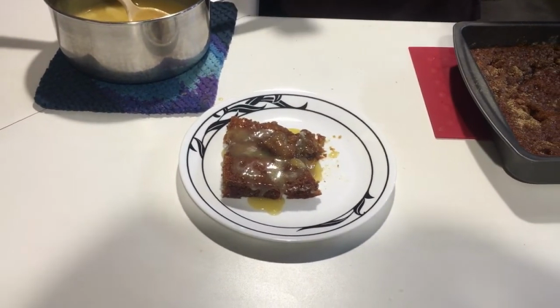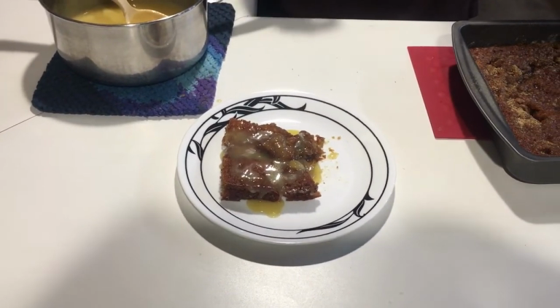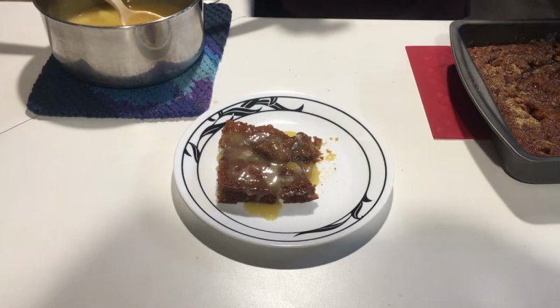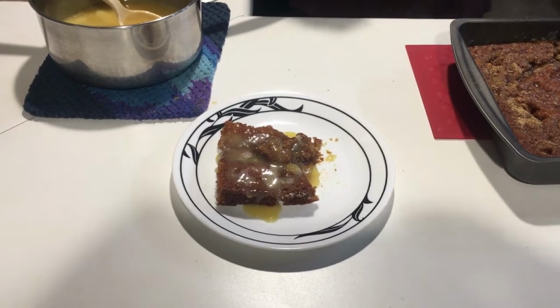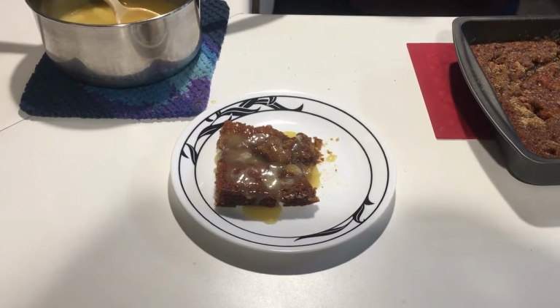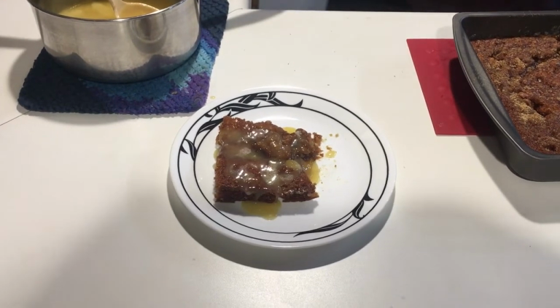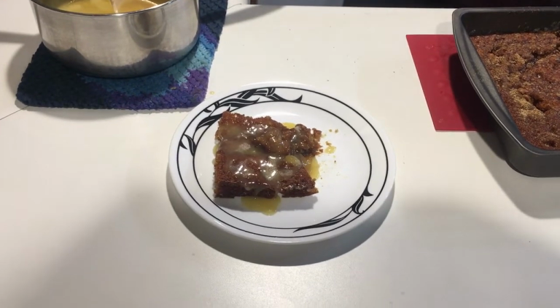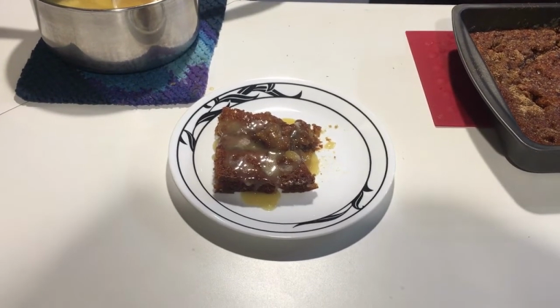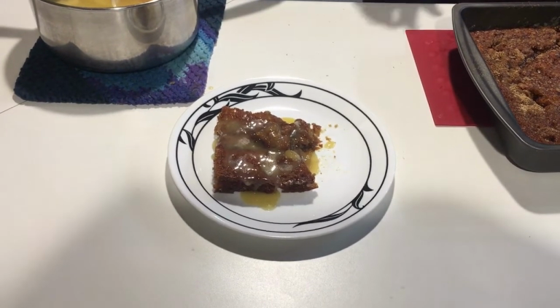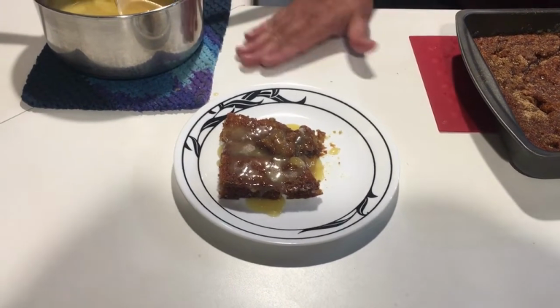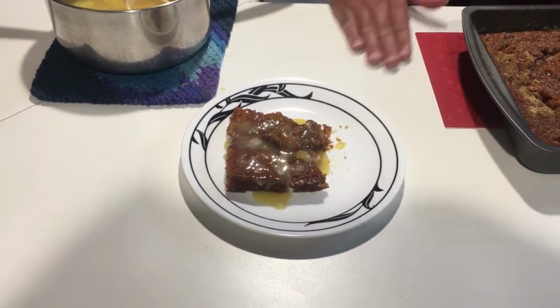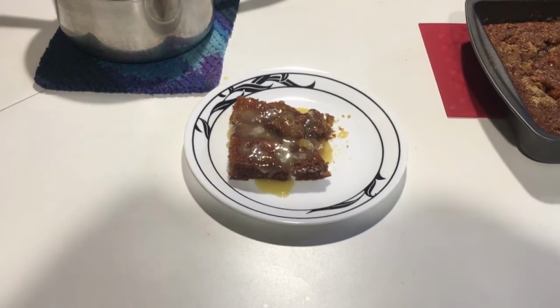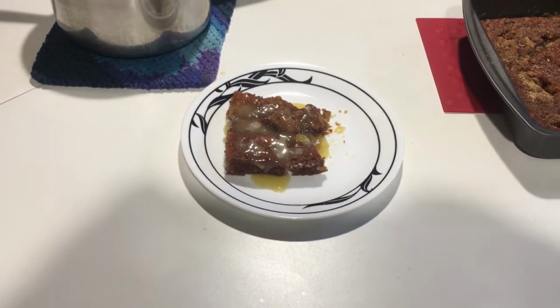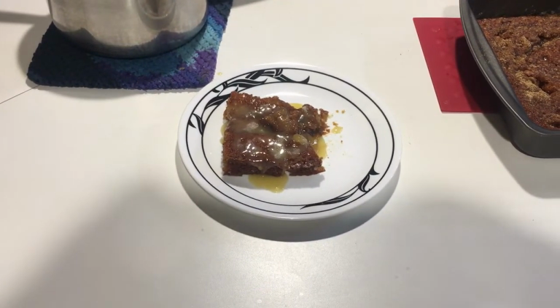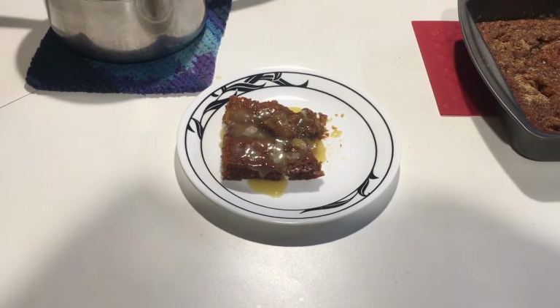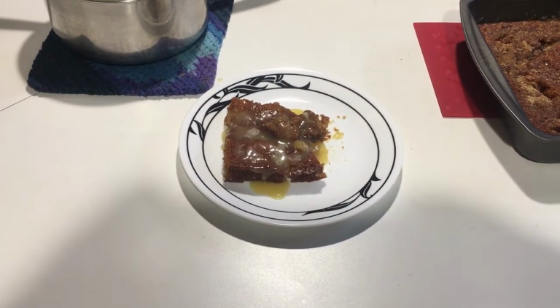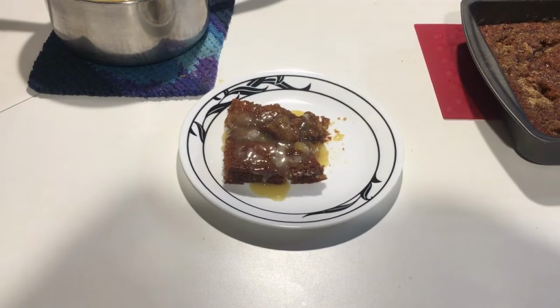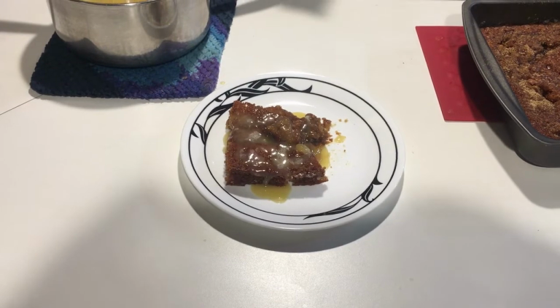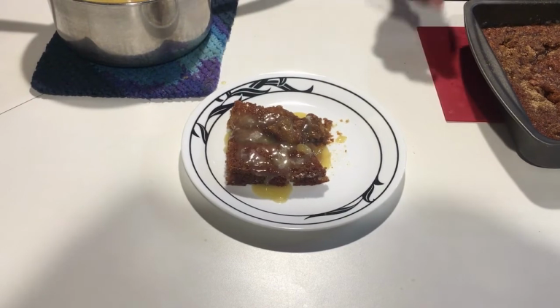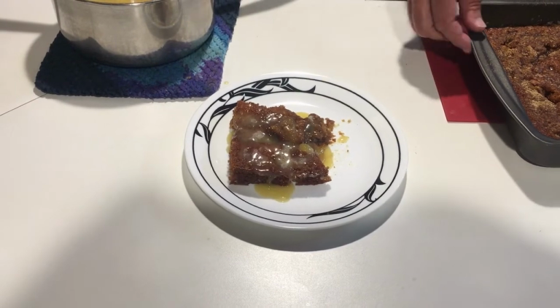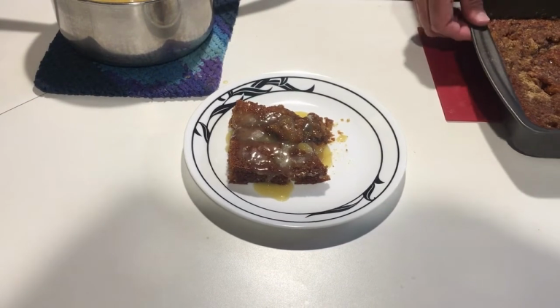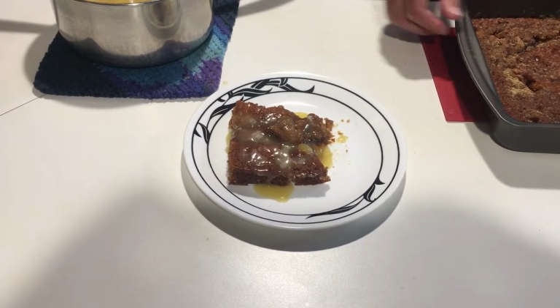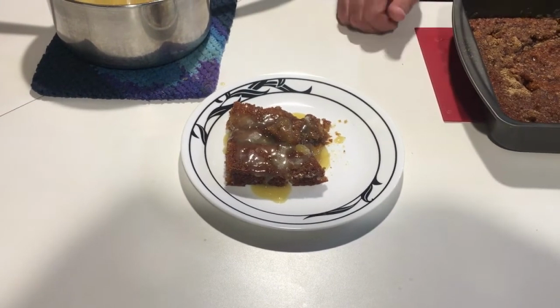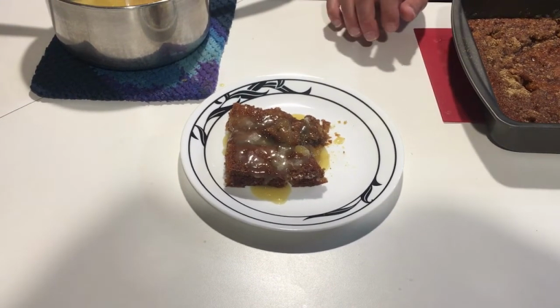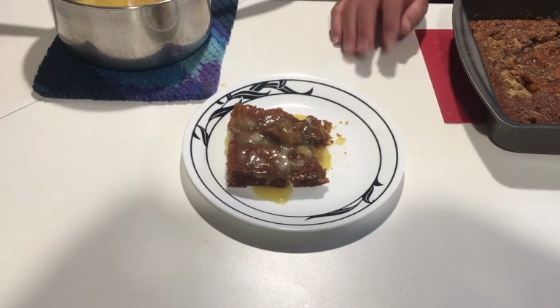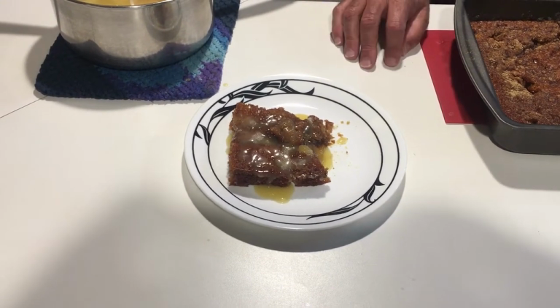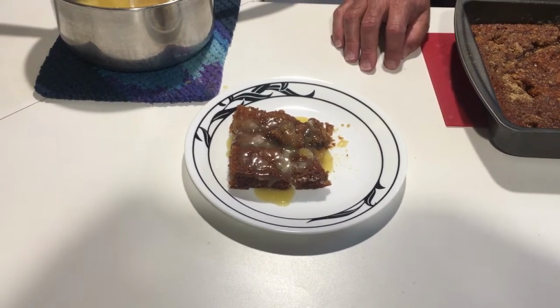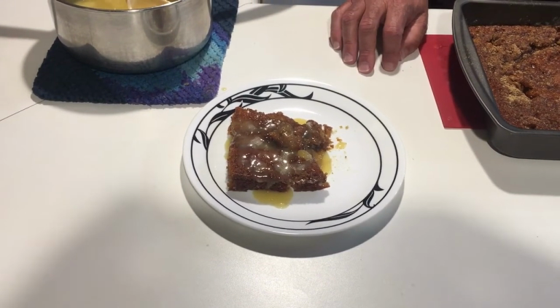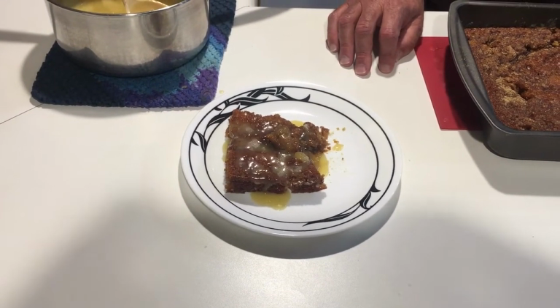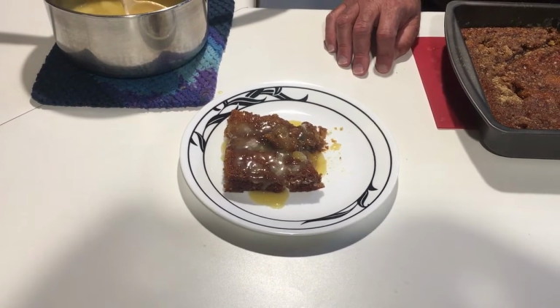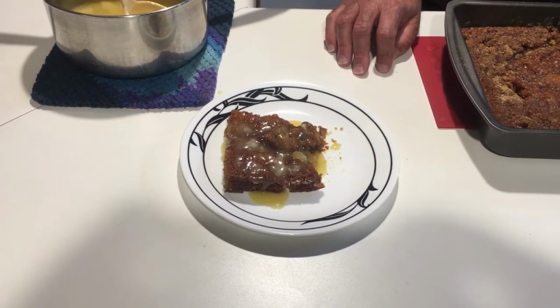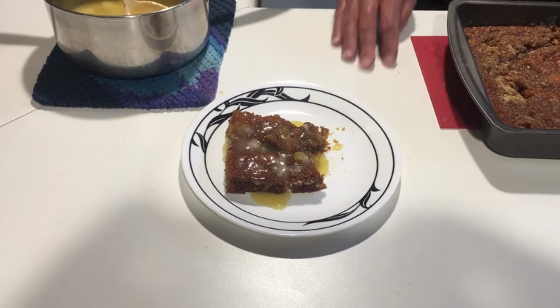I hope you try this cake recipe — it's one of my mom's cake recipes. I don't remember where she got it from, but I've been making this since I was little, and it's probably one of the best cake recipes I've ever had in my life. Hope you enjoy it, let me know. Thanks!